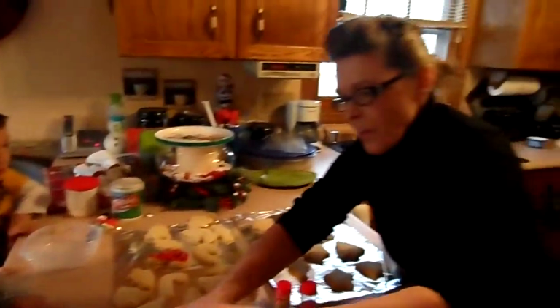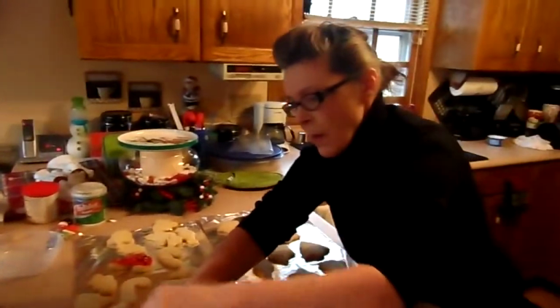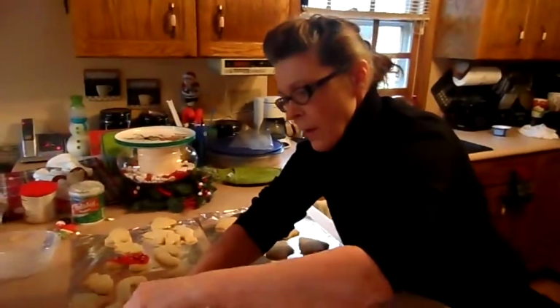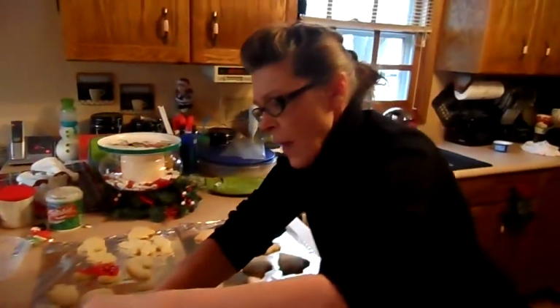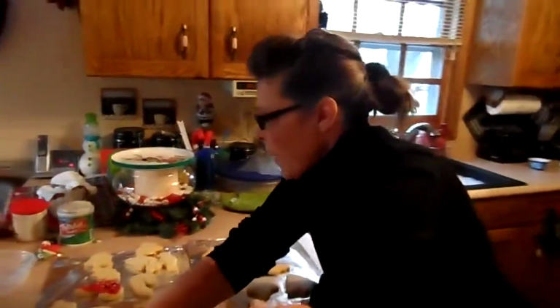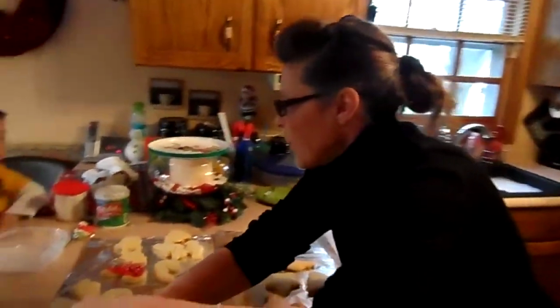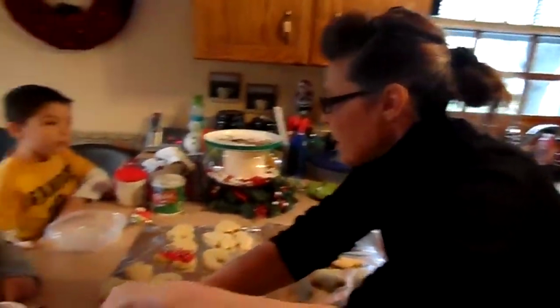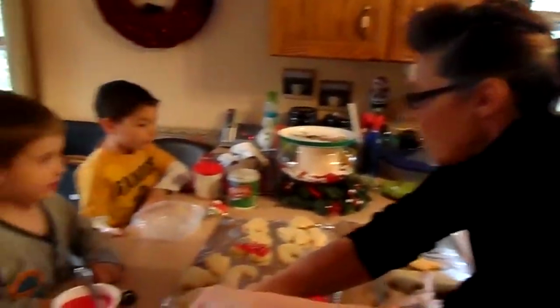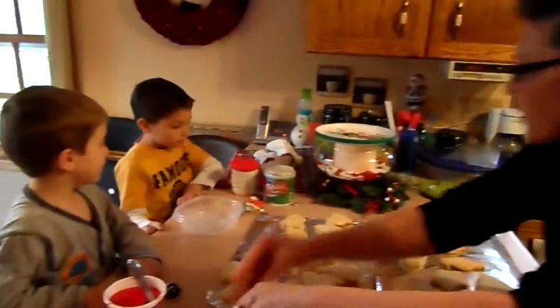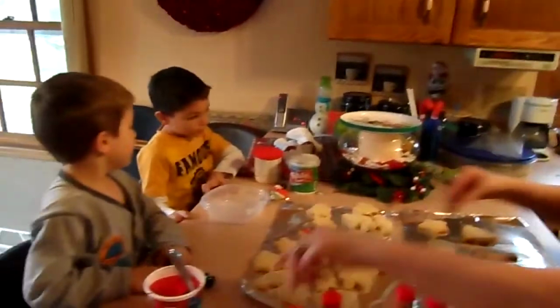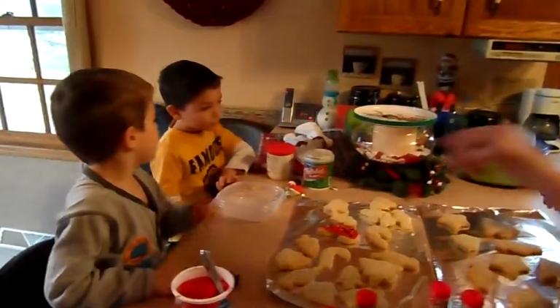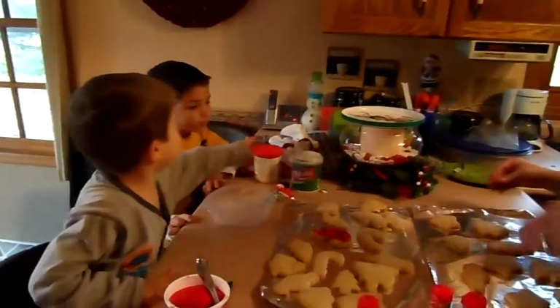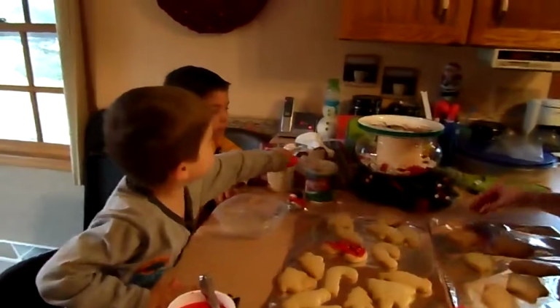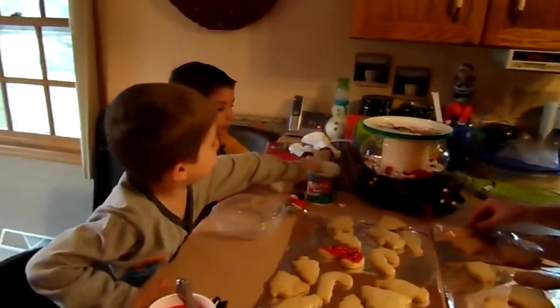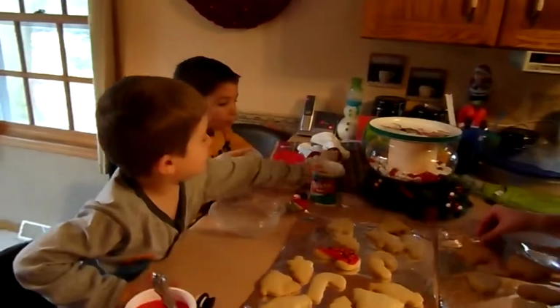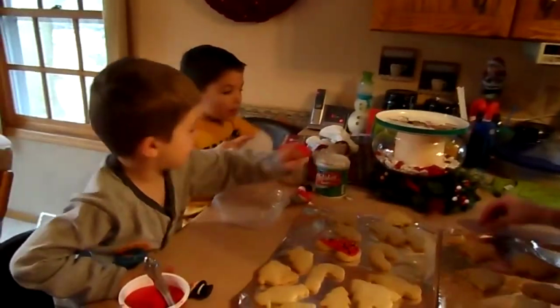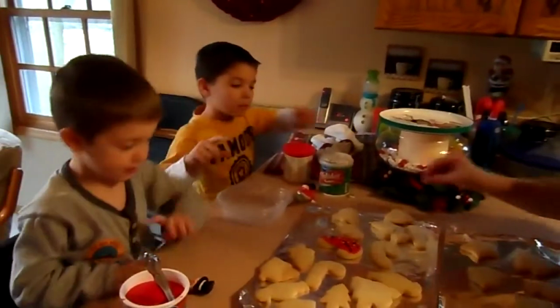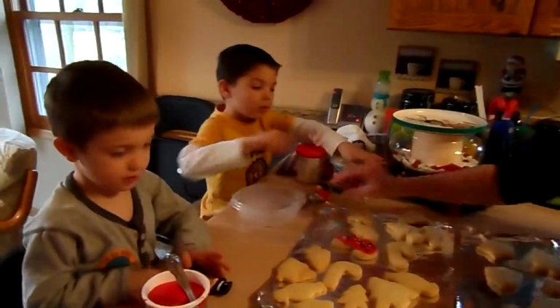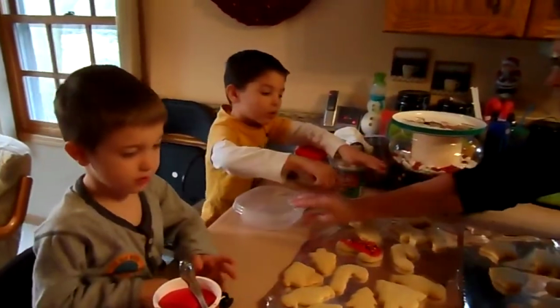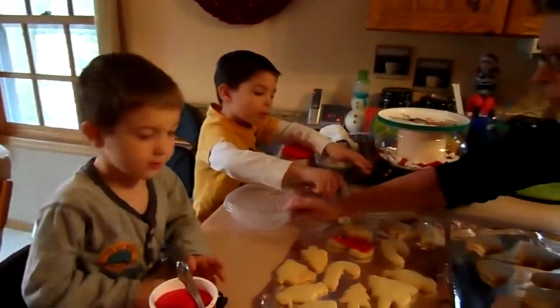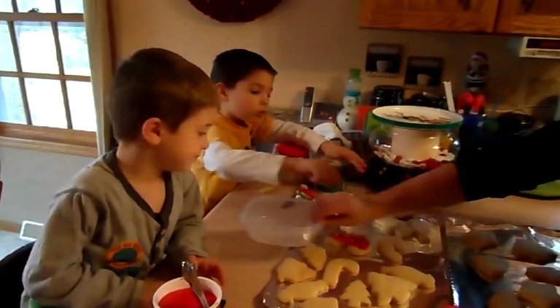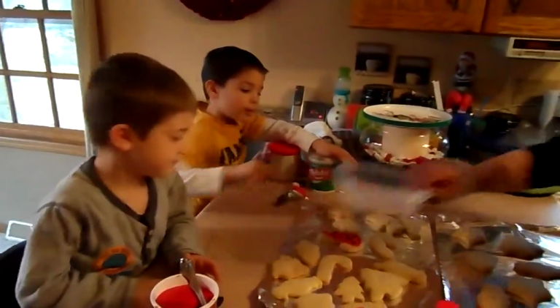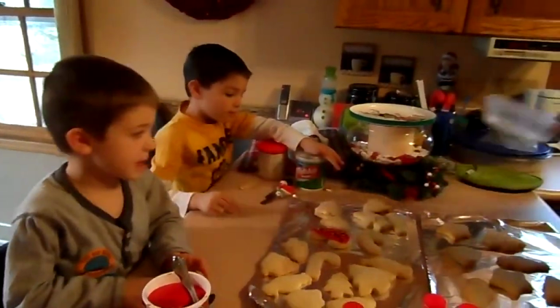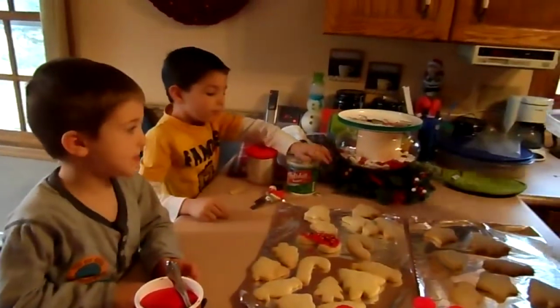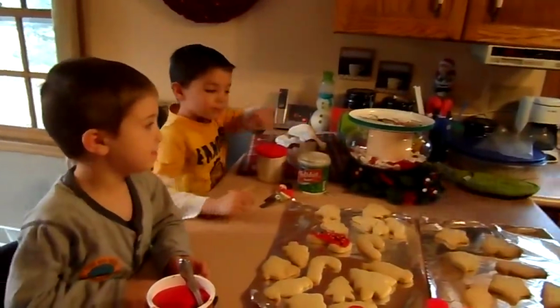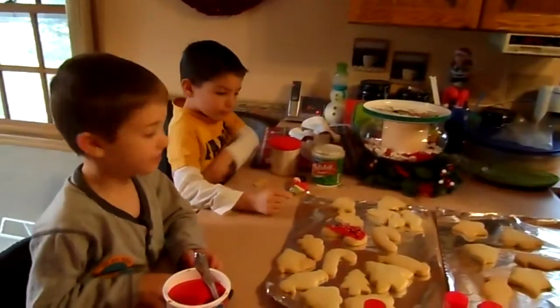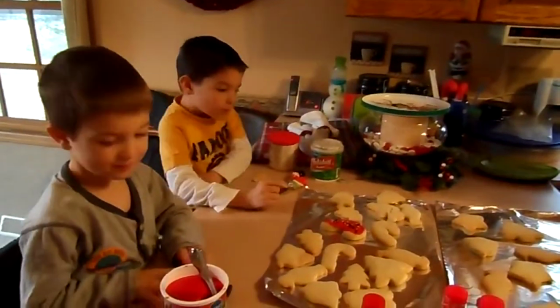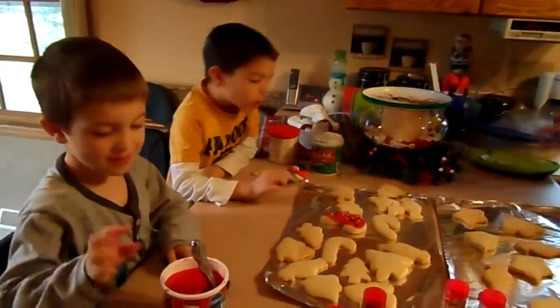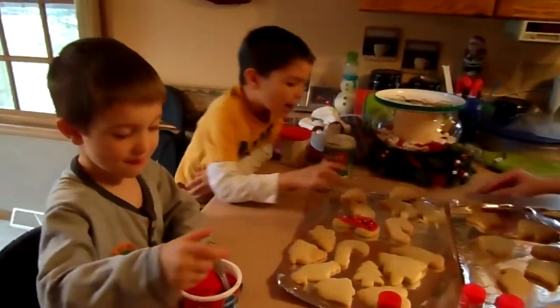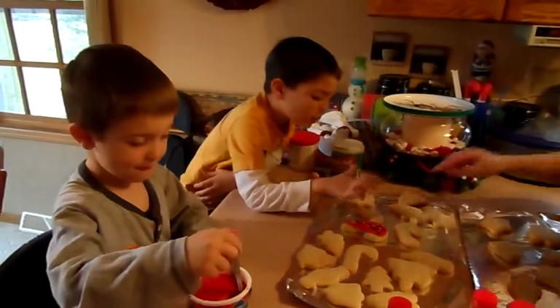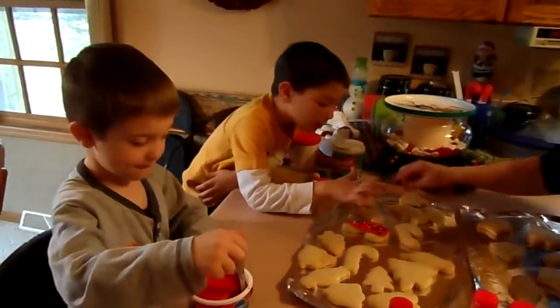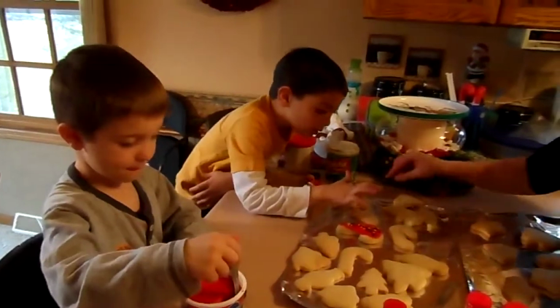Now Parker, you're next. Now which one do you want to do? He wants to do this one. I'm going to do the Christmas tree. Here, I'll get this out of the way. Oh, you want to do the Christmas tree.